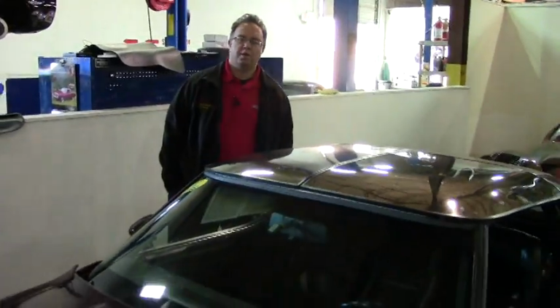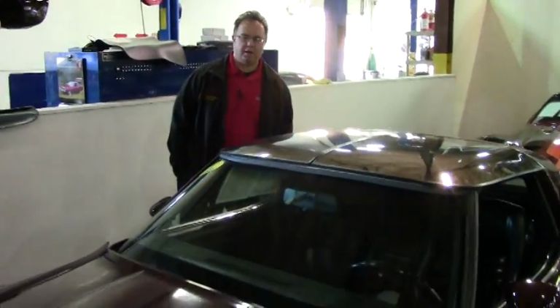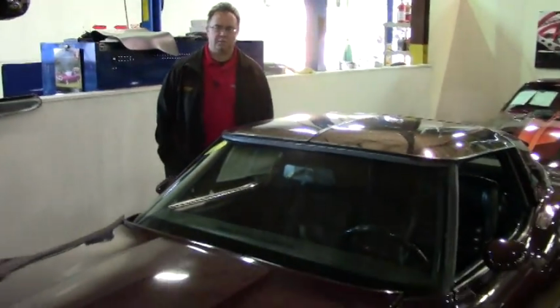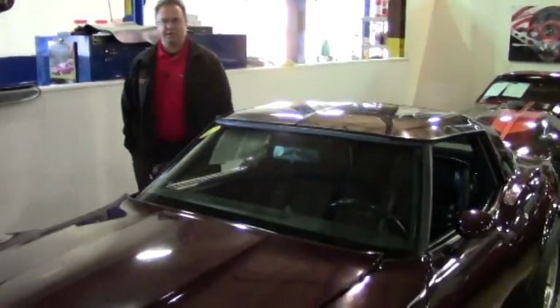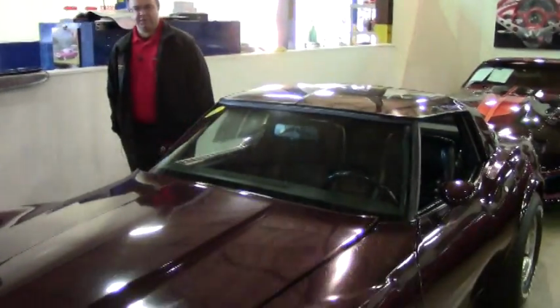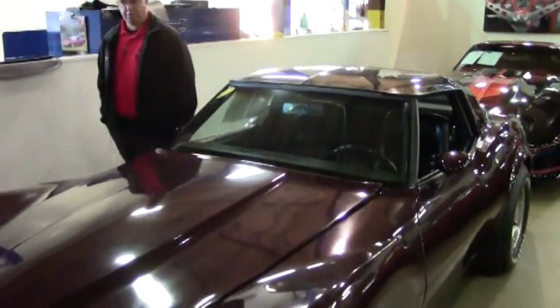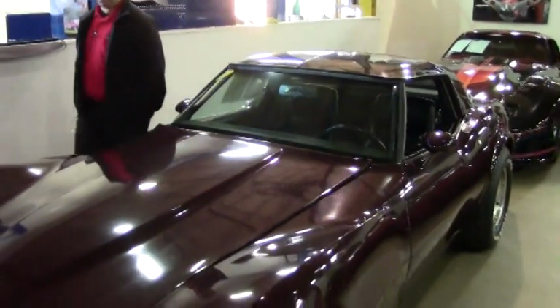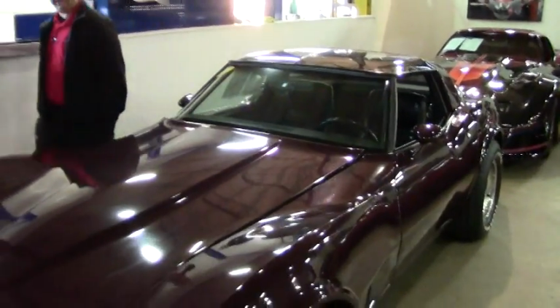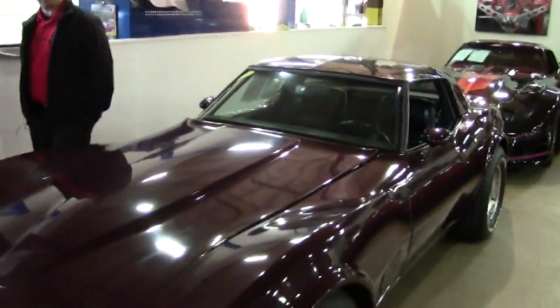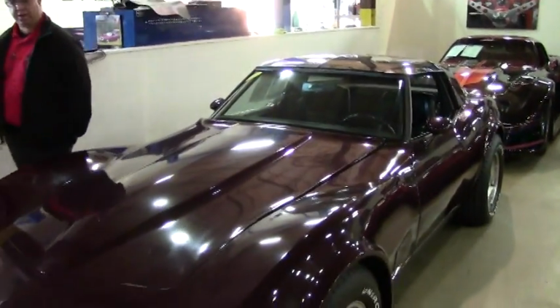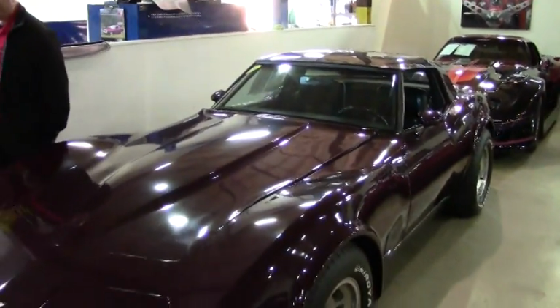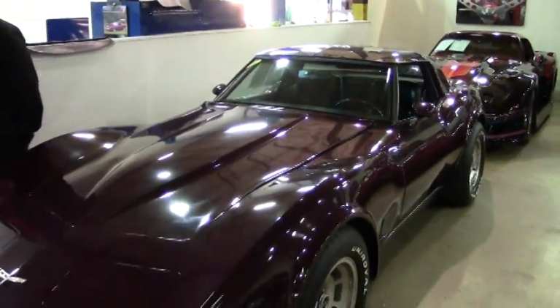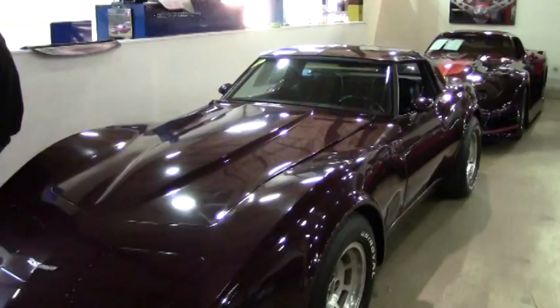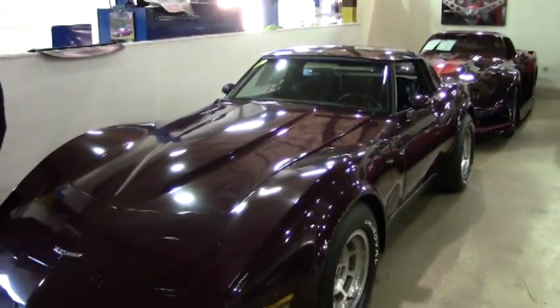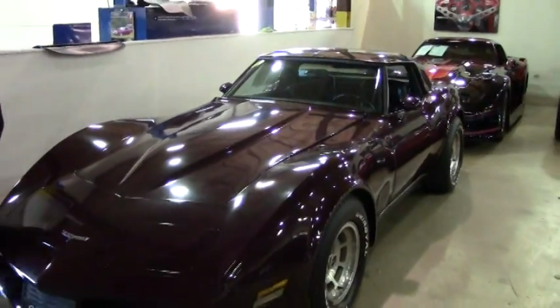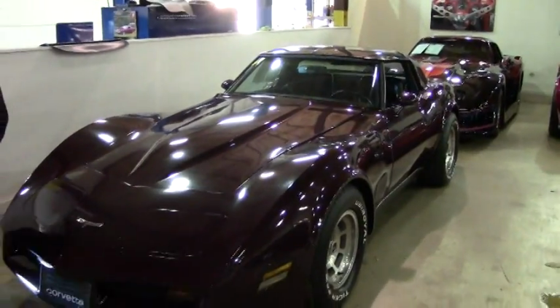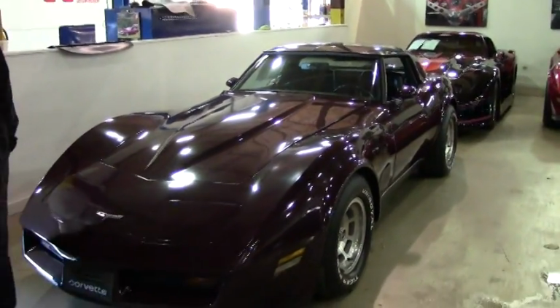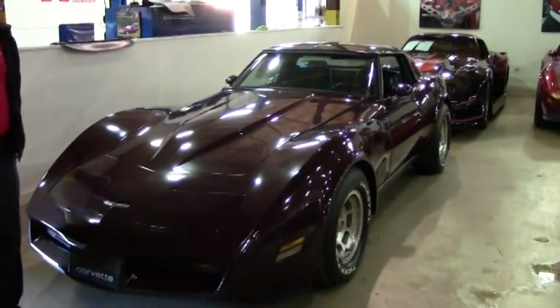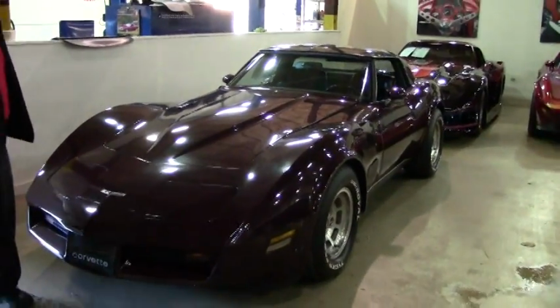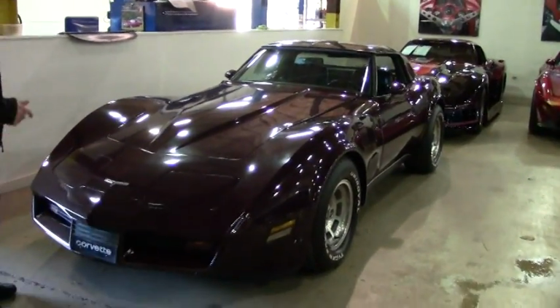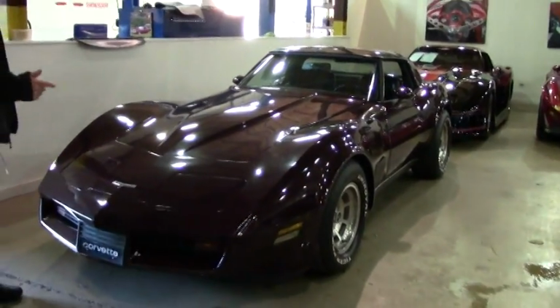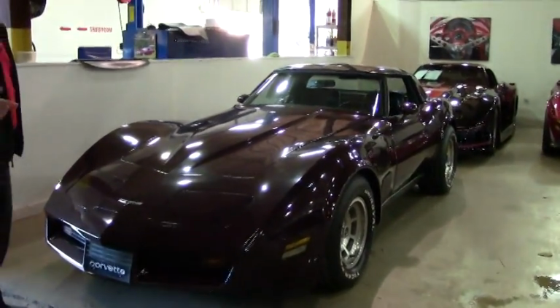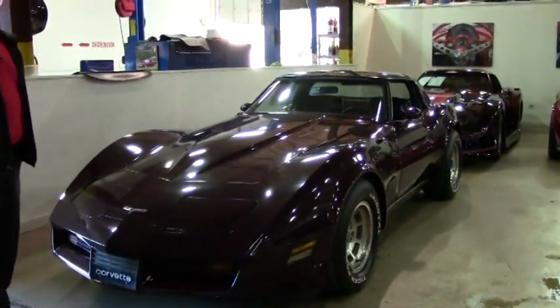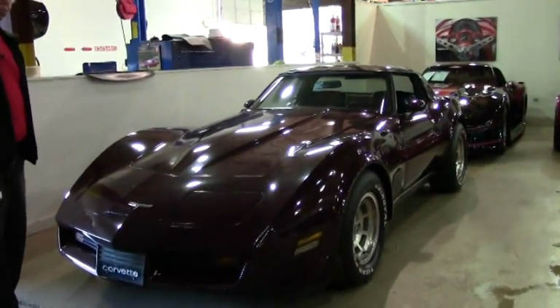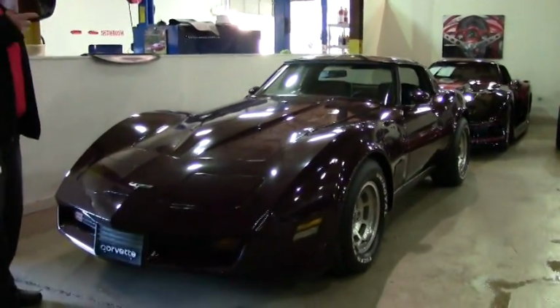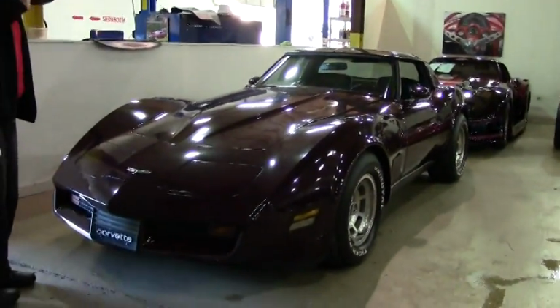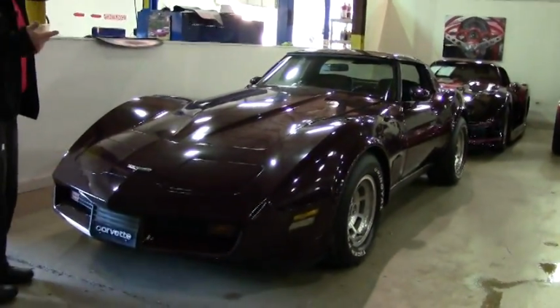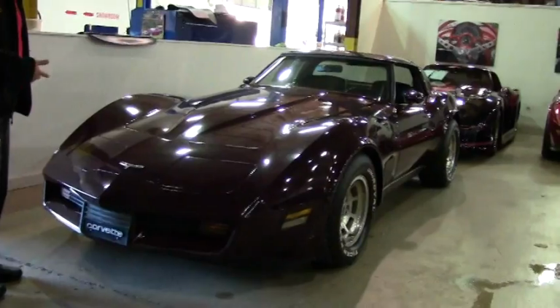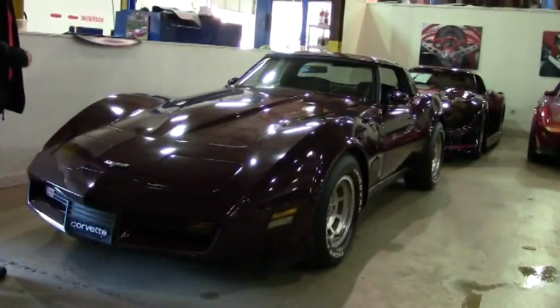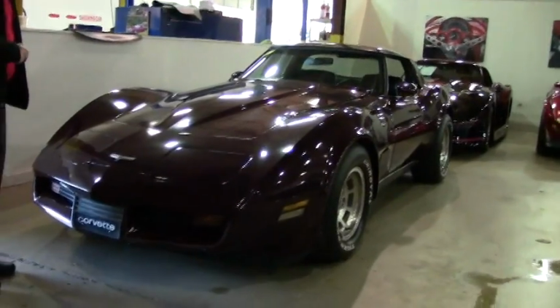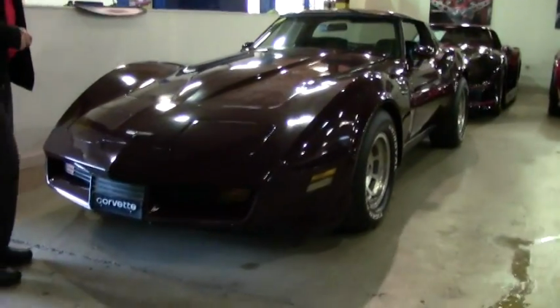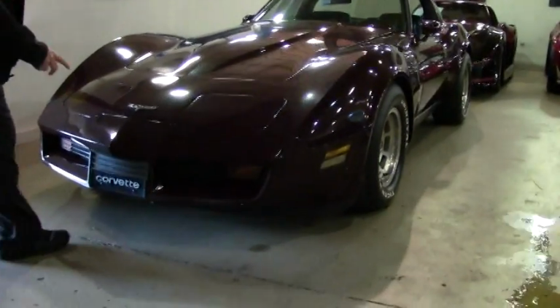Good morning, Kurt. John Ivankovic here. We're going to take a little walk around of your beautiful 1980 Claret. She's a gorgeous car, so I'm going to point out just a couple of small things that I did notice on the car.